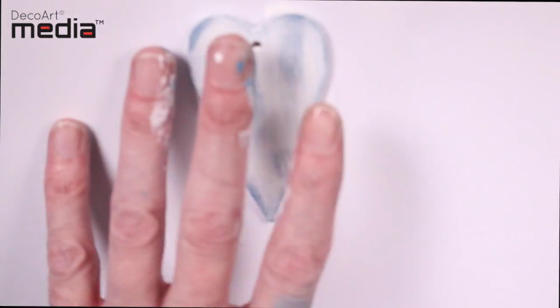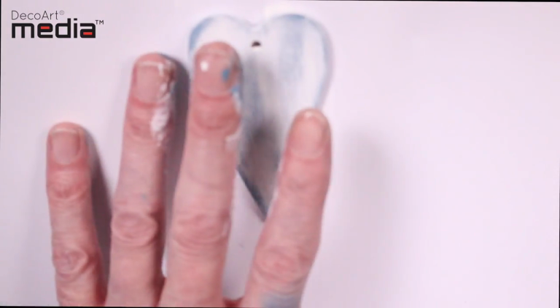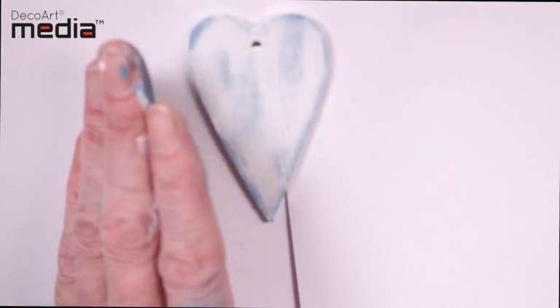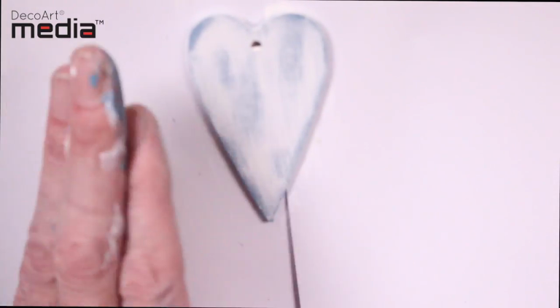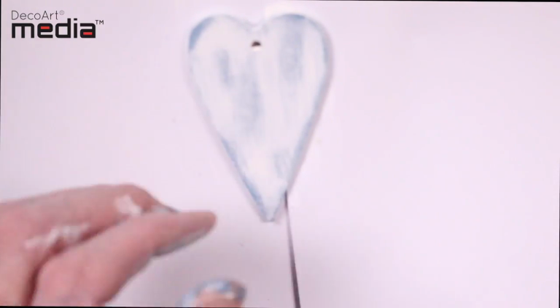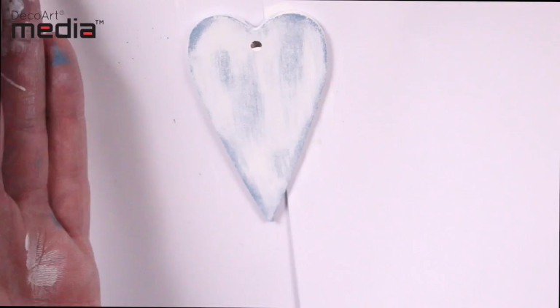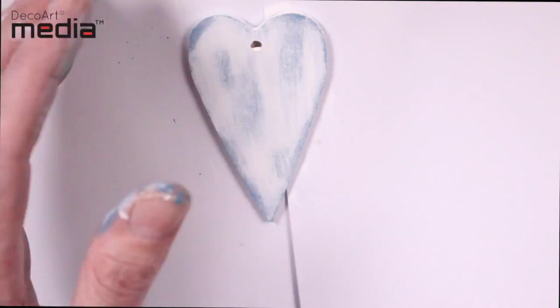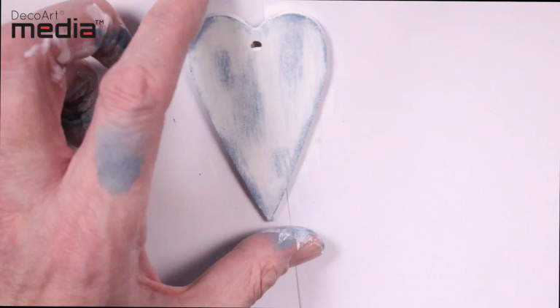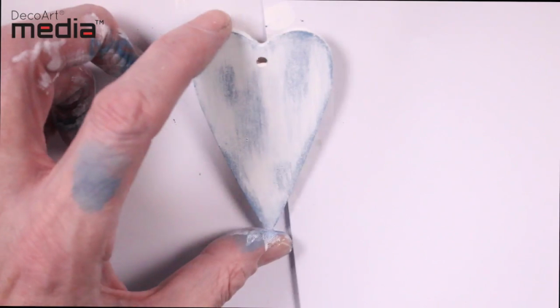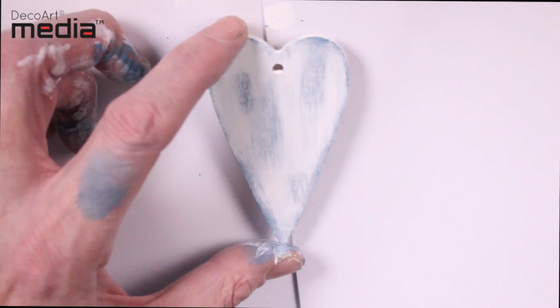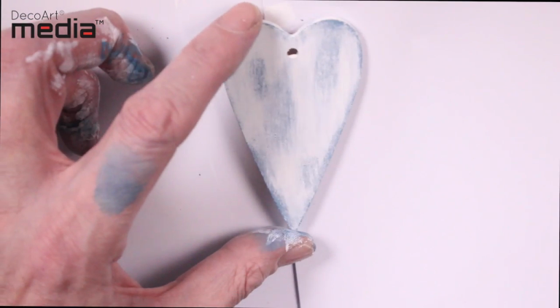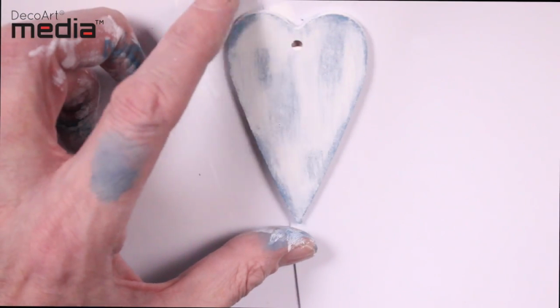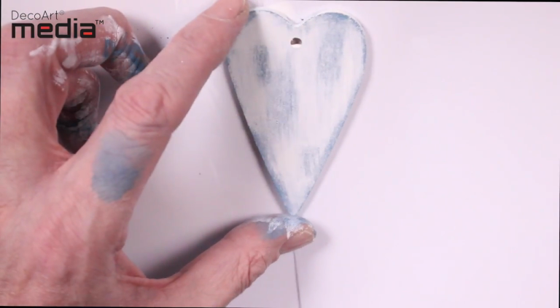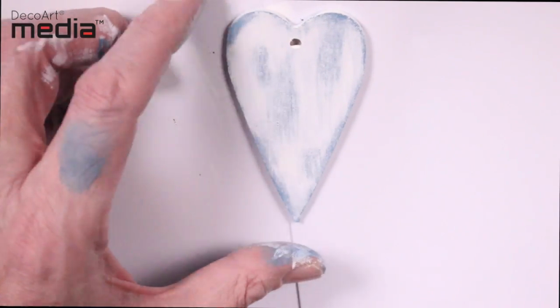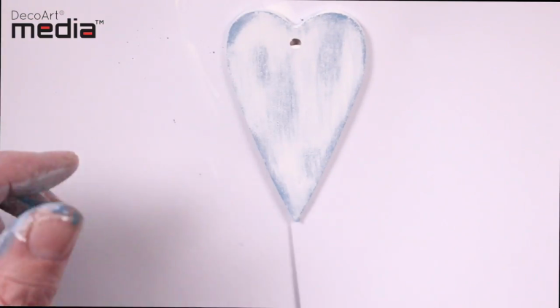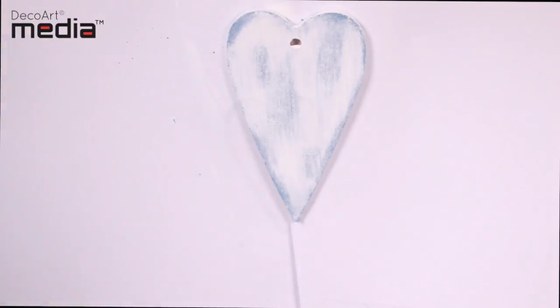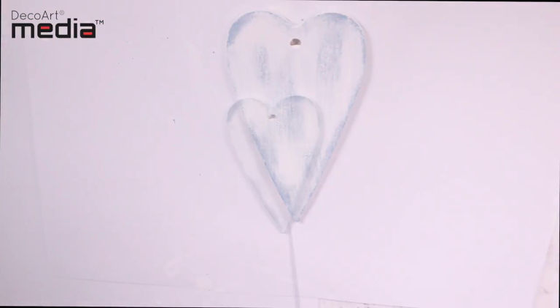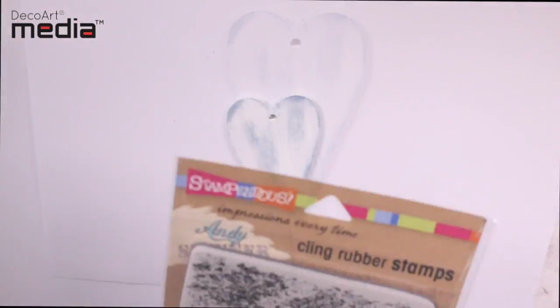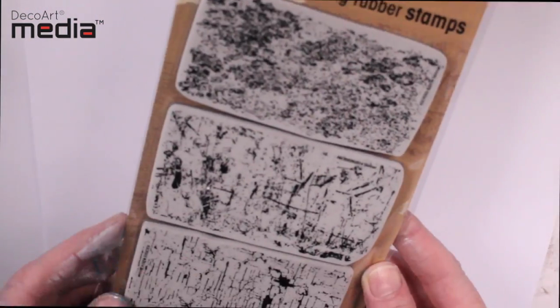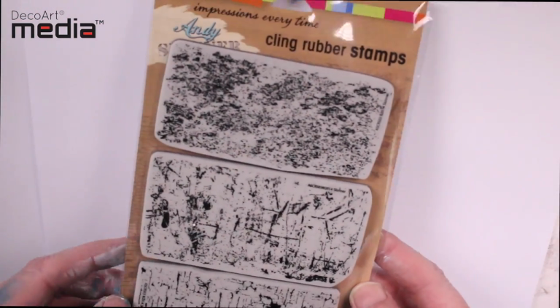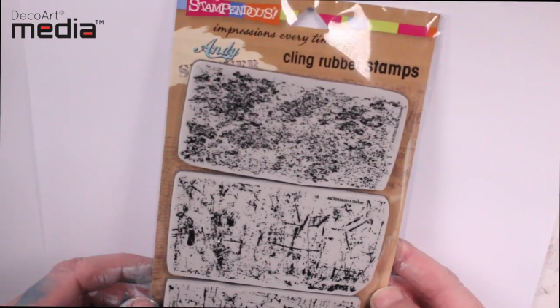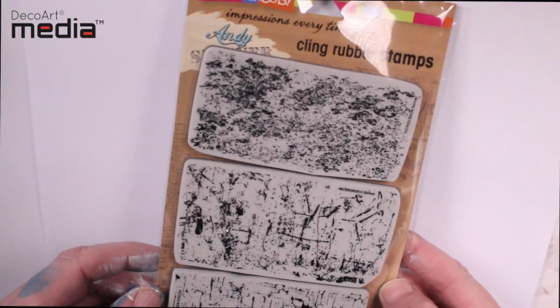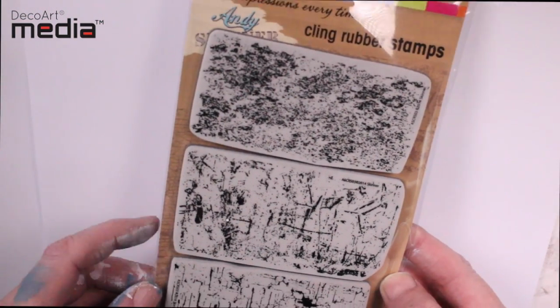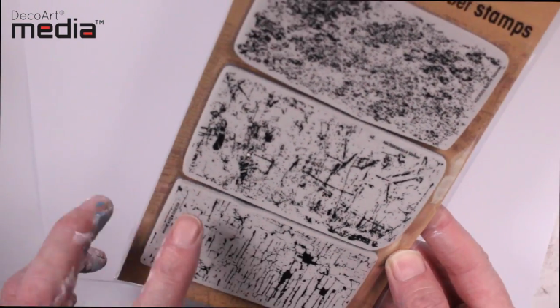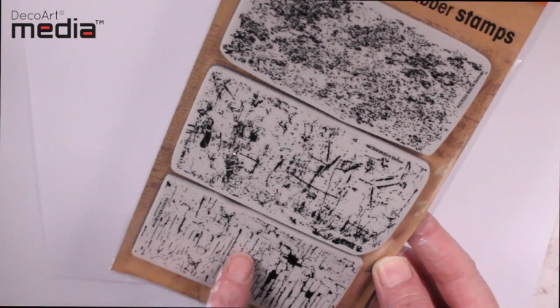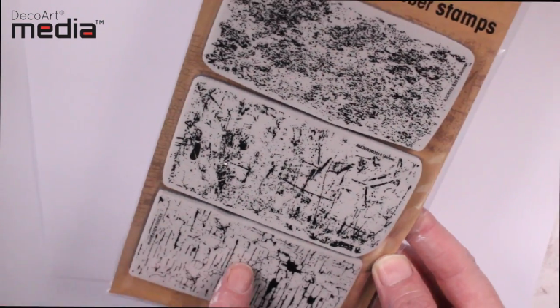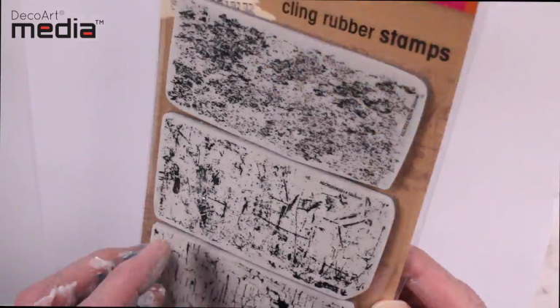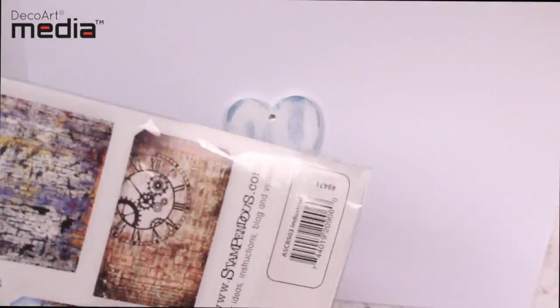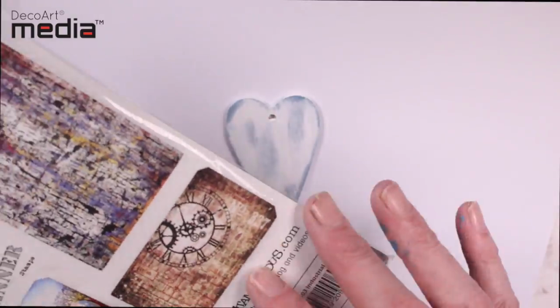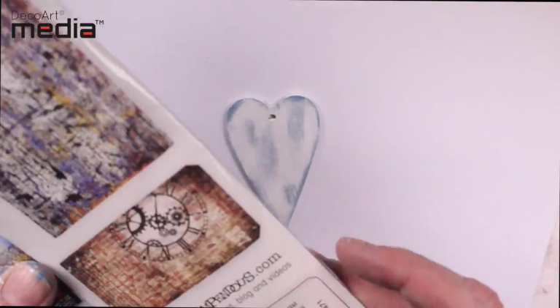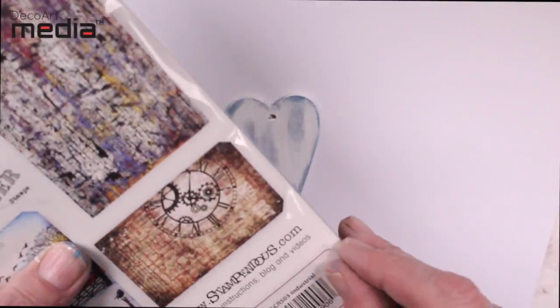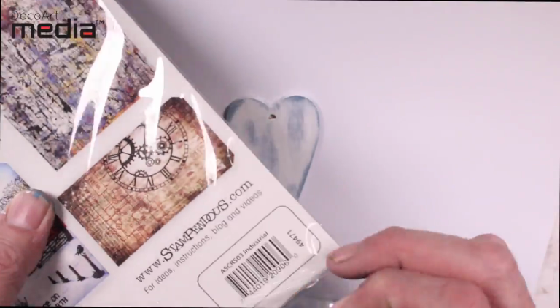I'm quite happy with this but I'm going to take it a stage further and show you how to really distress it. I'm going to use one of the stamps from my industrial stamp set — I'm going to use the peeled paint stamp.